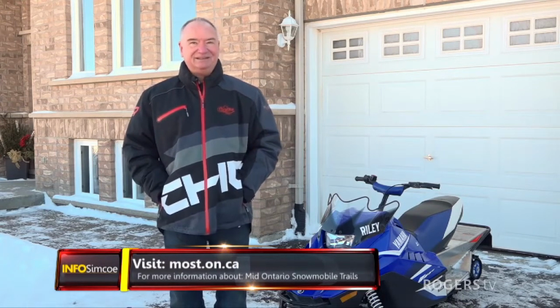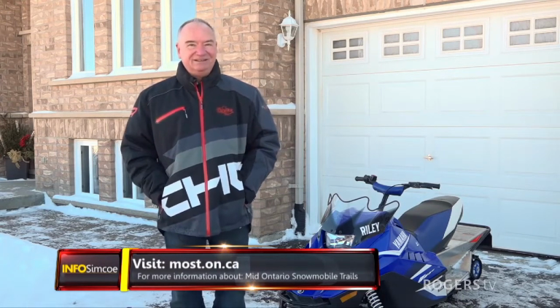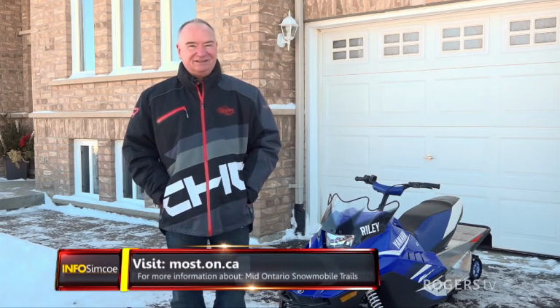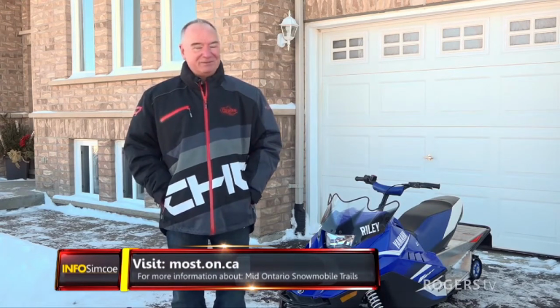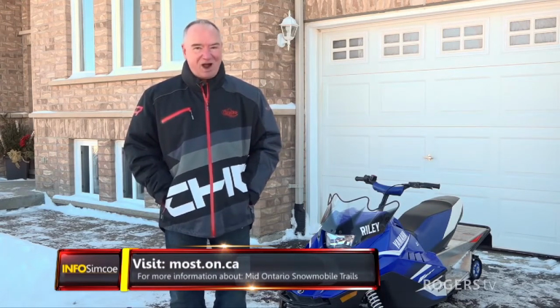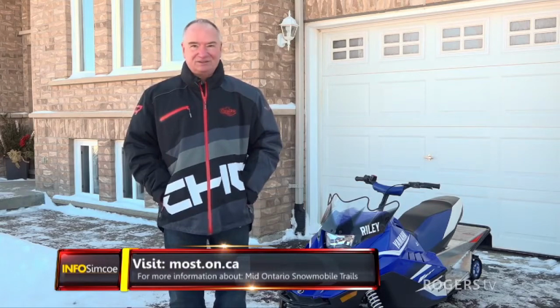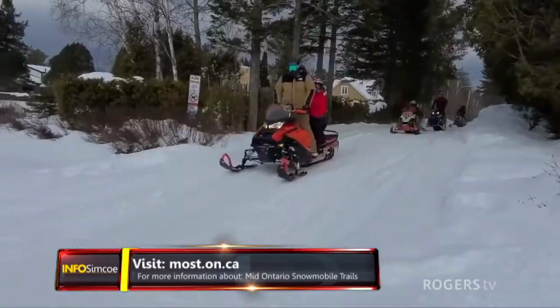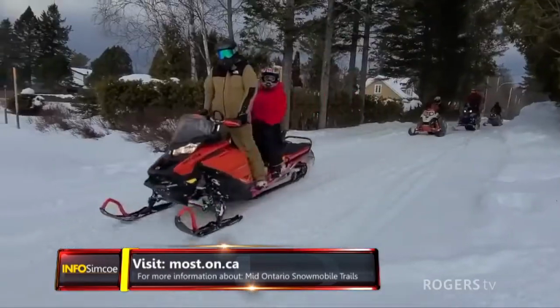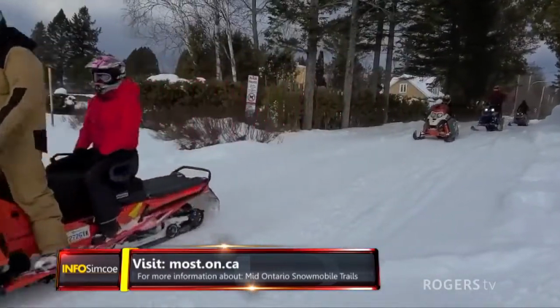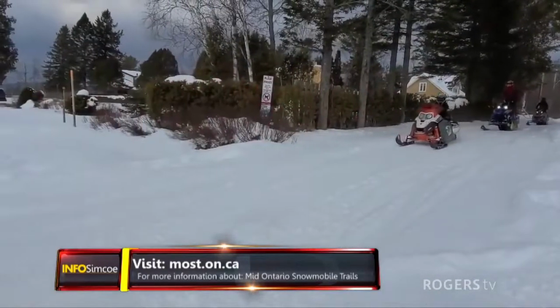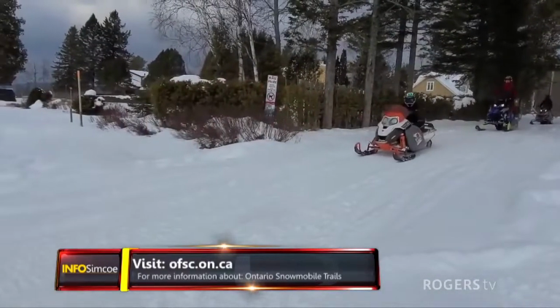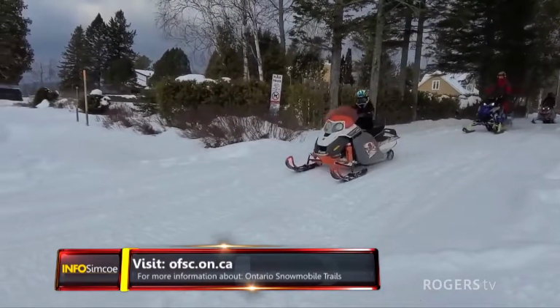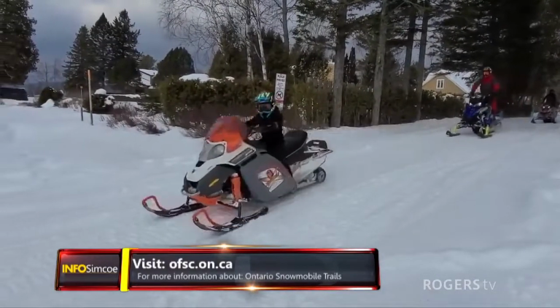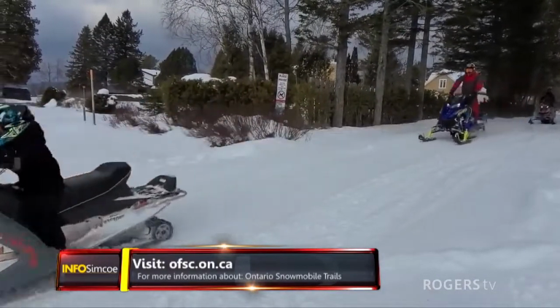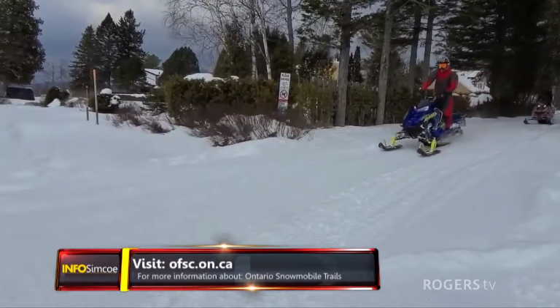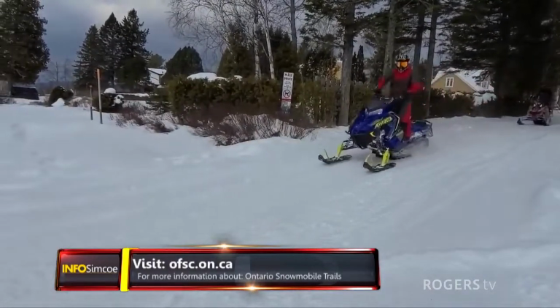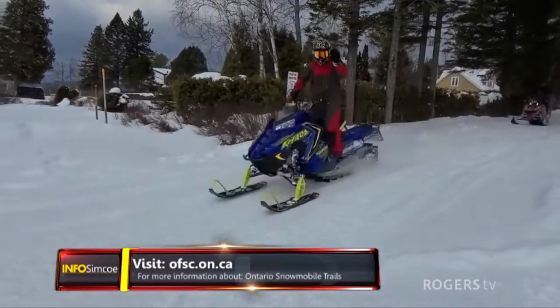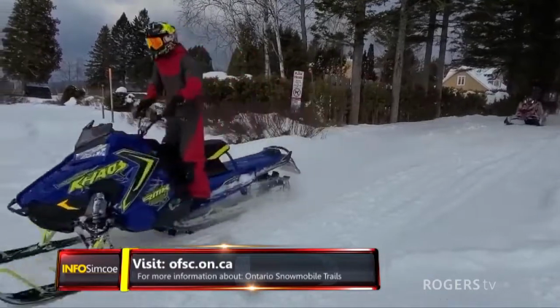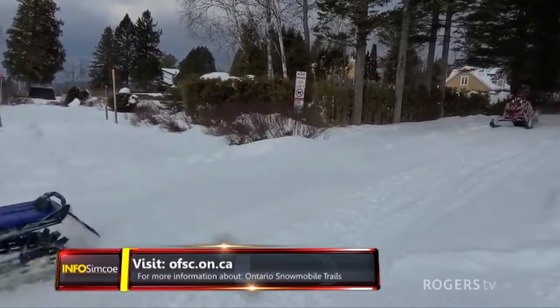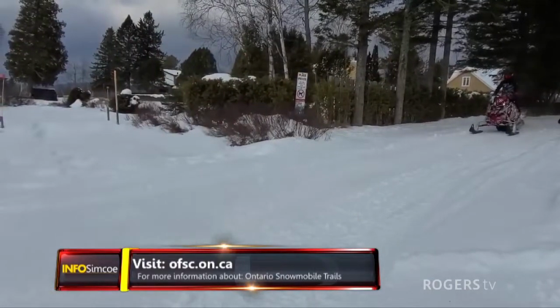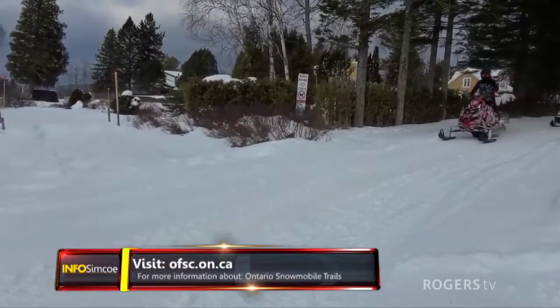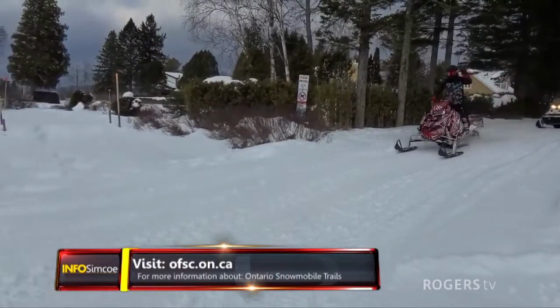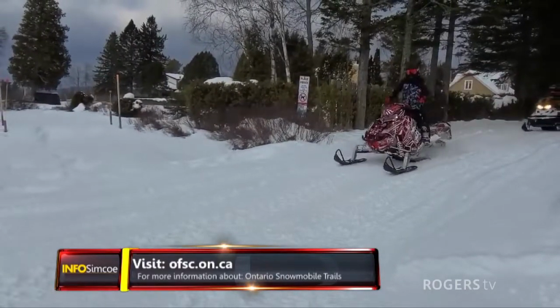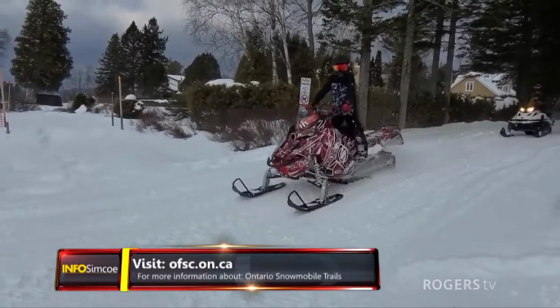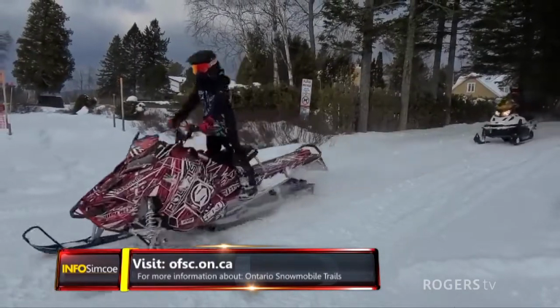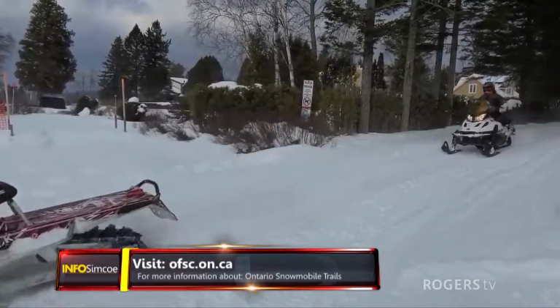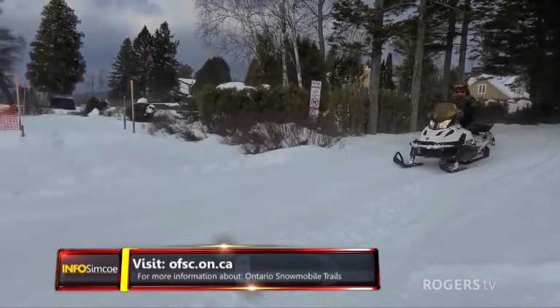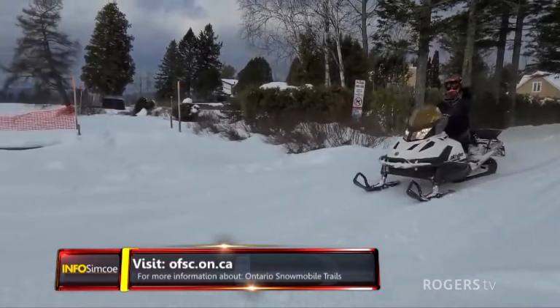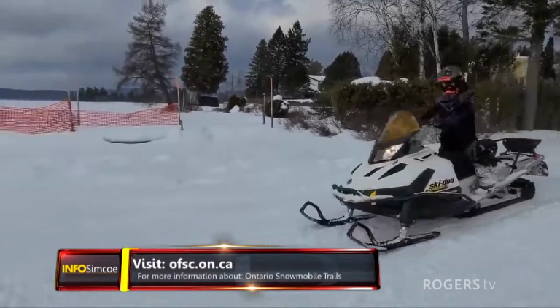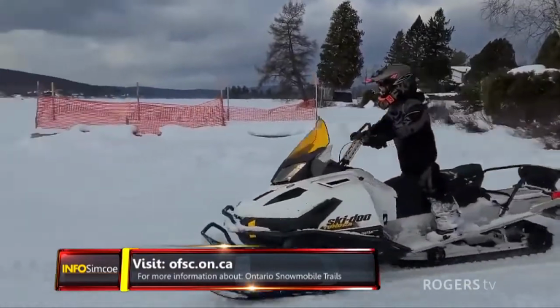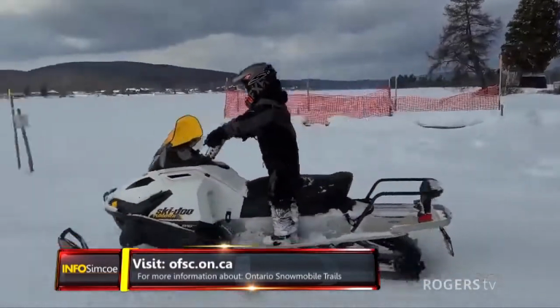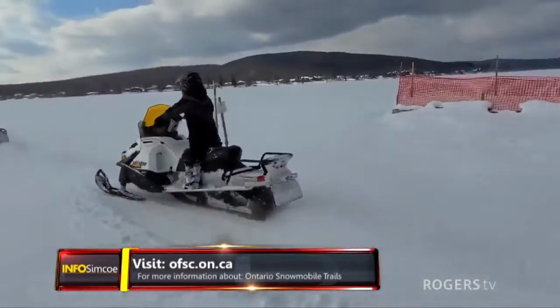Staying on the trail is where it's safe — that's where we've groomed and made it flat. There can be rocks, trees, and all kinds of hazards out in the fields that are buried under the snow, and you wind up getting yourself in trouble. Riding off-trail also leads to trail closures.